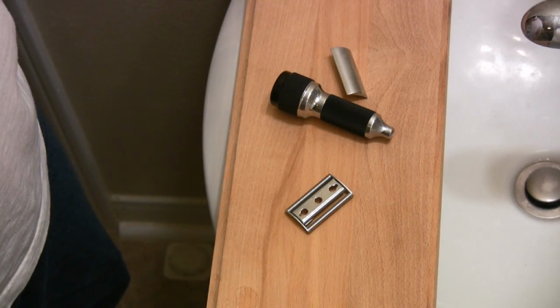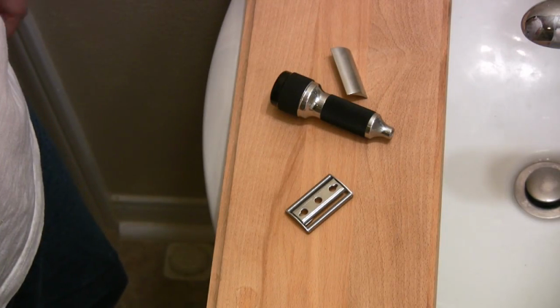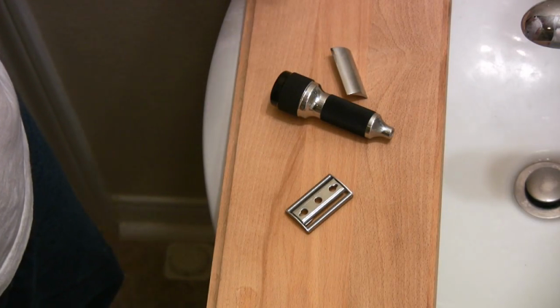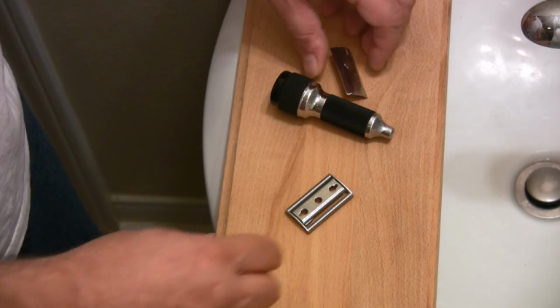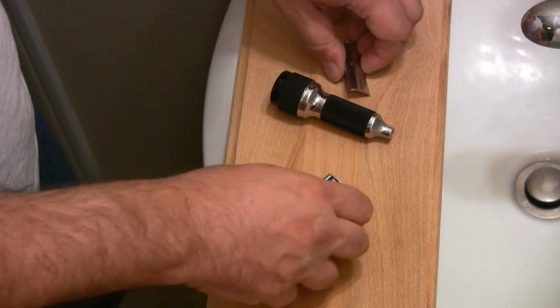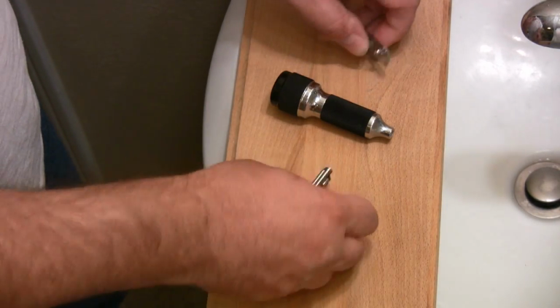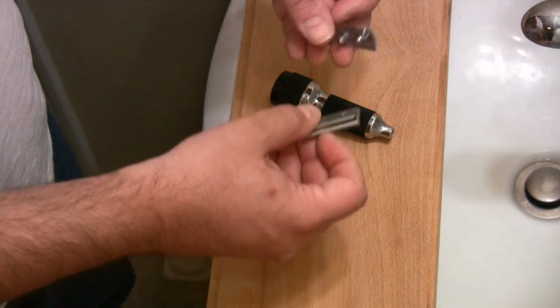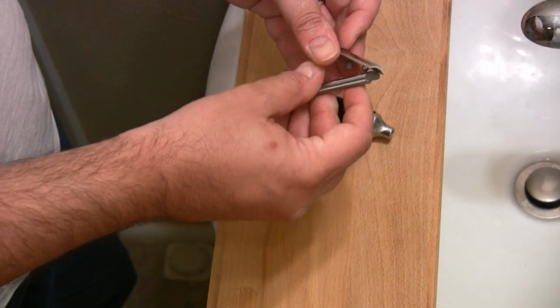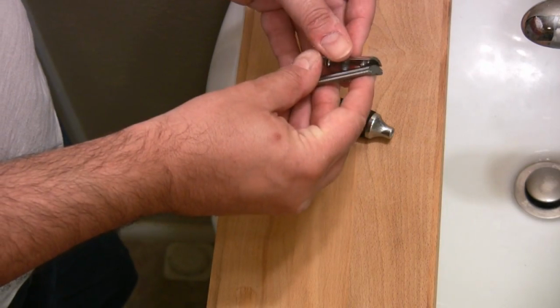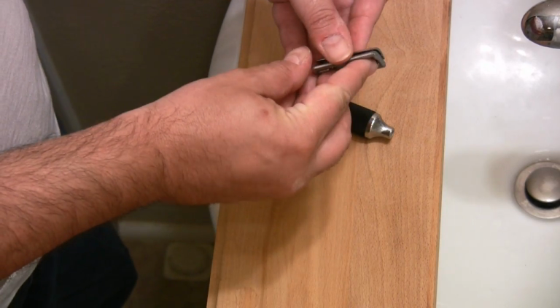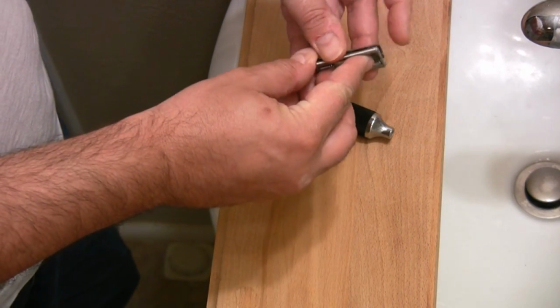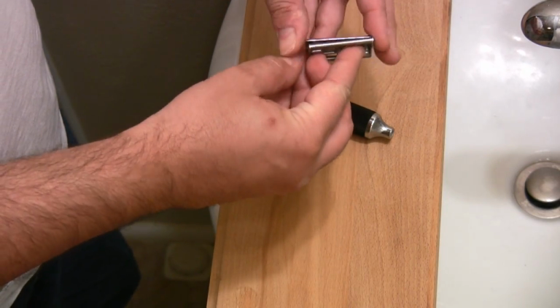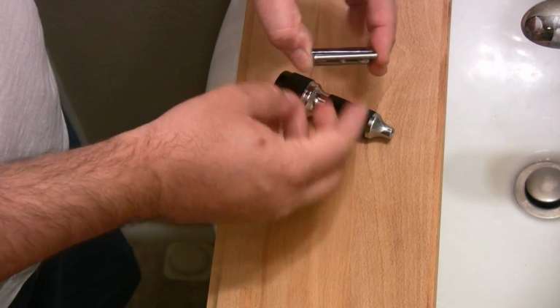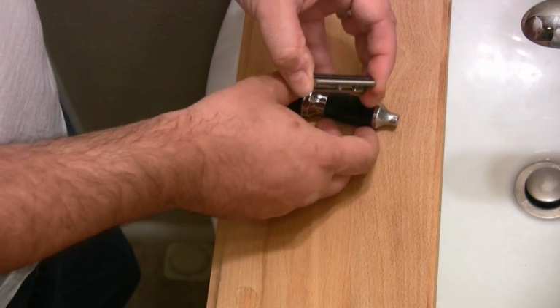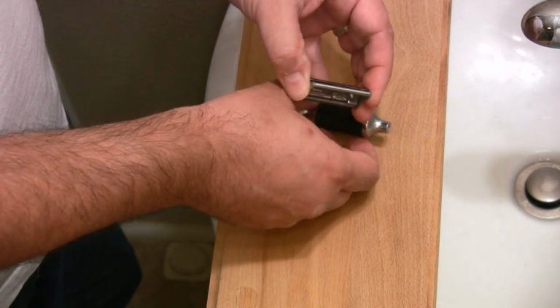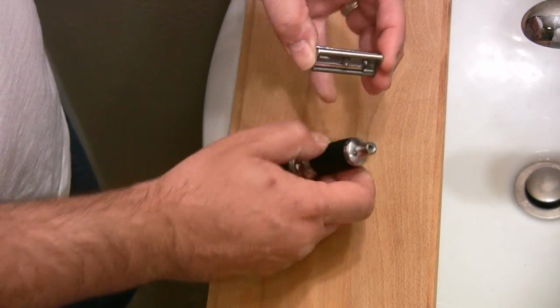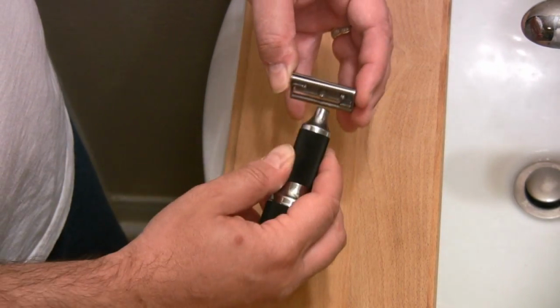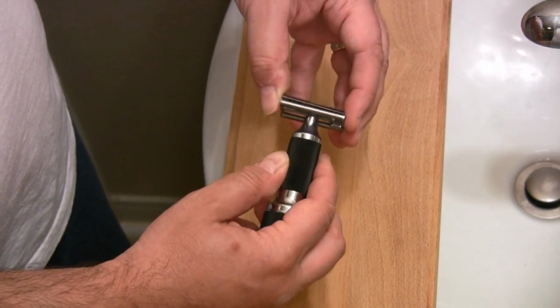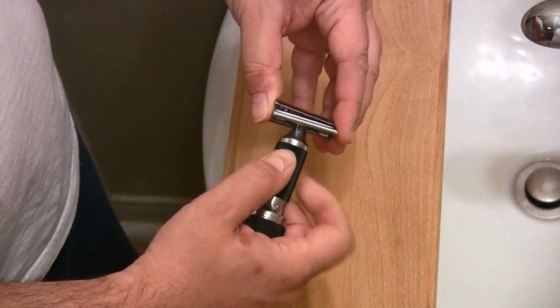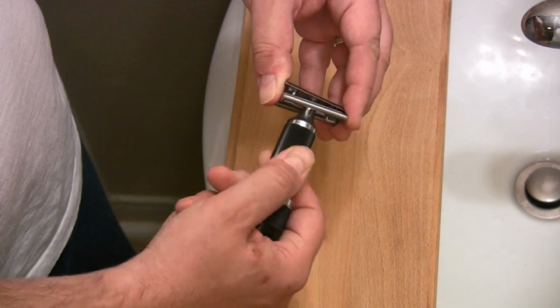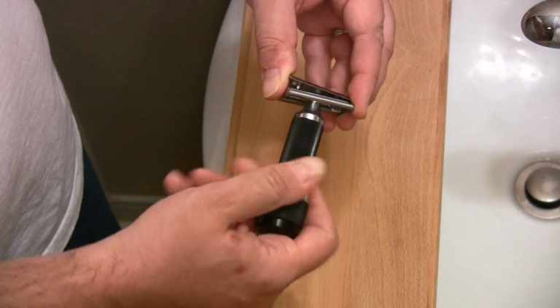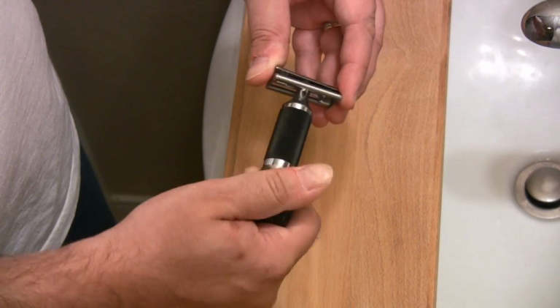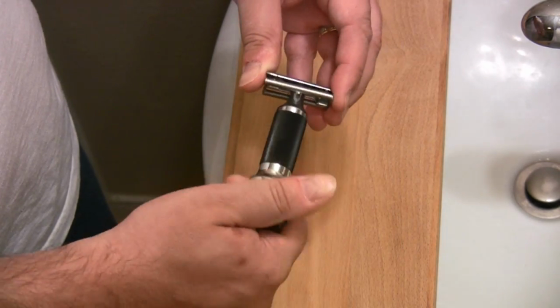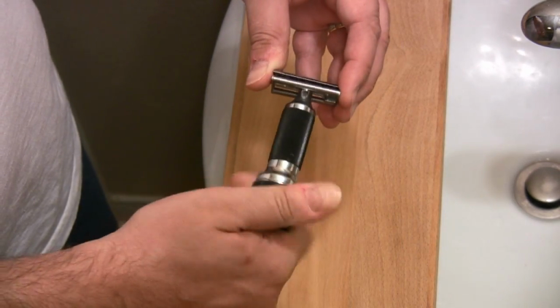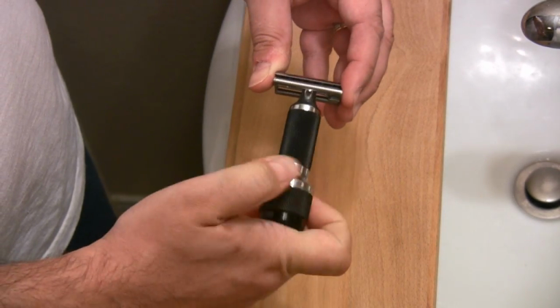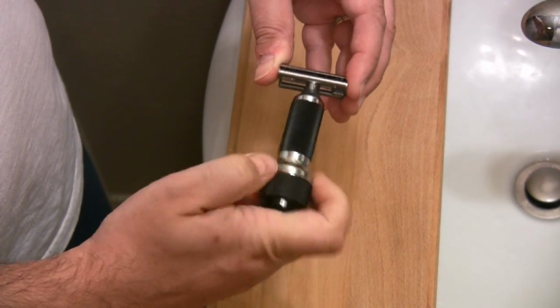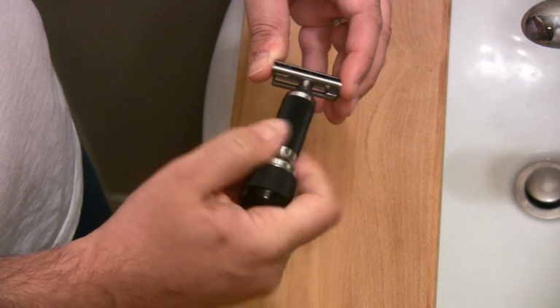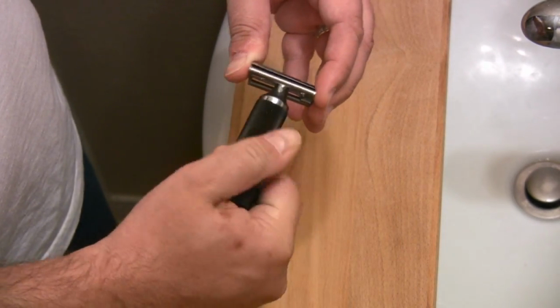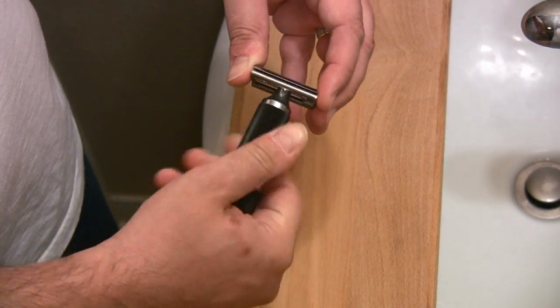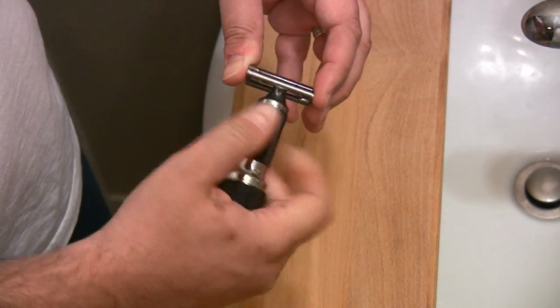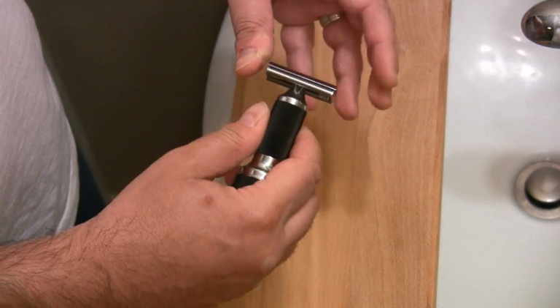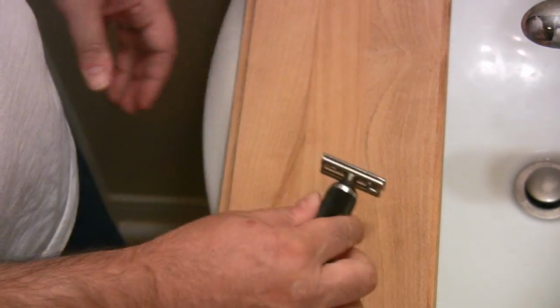The Stolle razor's three-piece head was exceptionally well-engineered and shaved very well even without the vibrating feature. In fact, when I tried this sample, I think I got a better shave with the vibrator off than I got with it on.